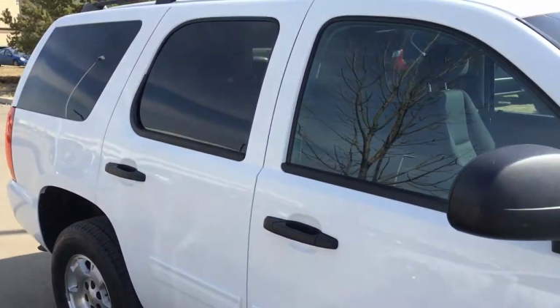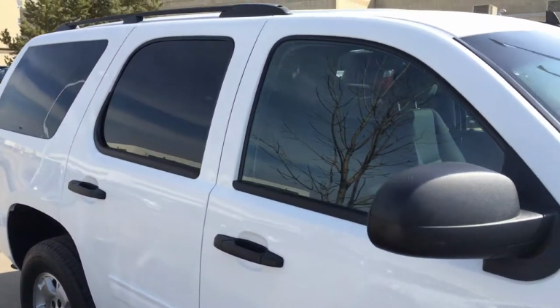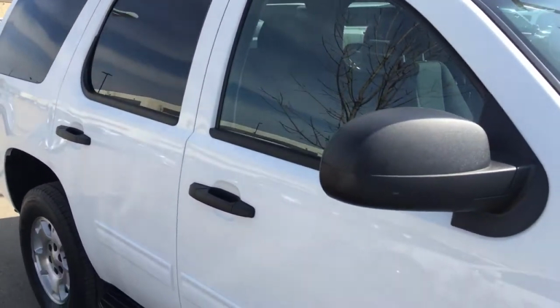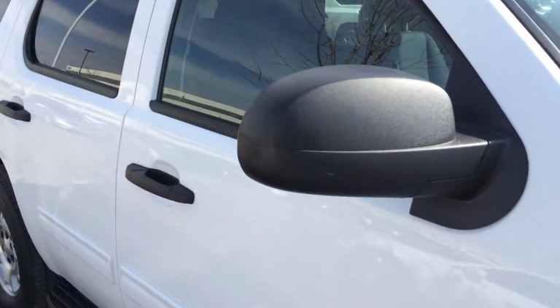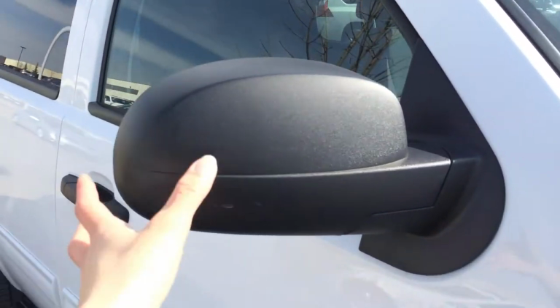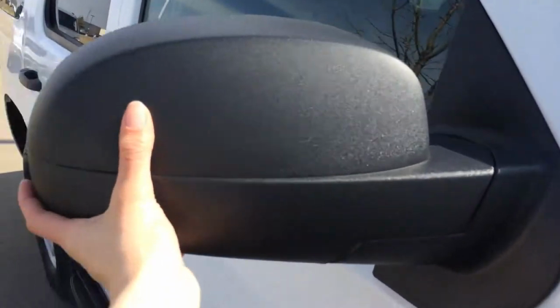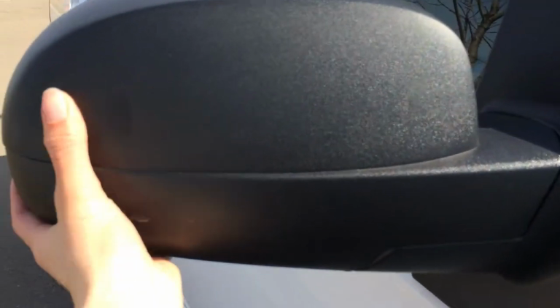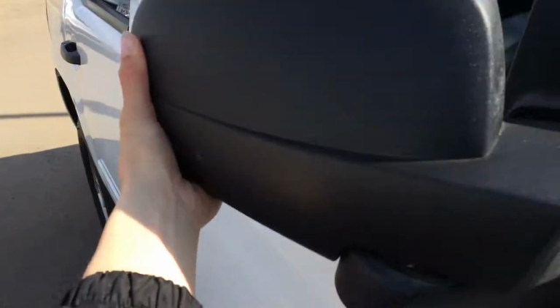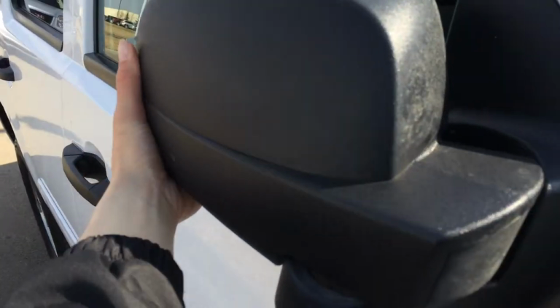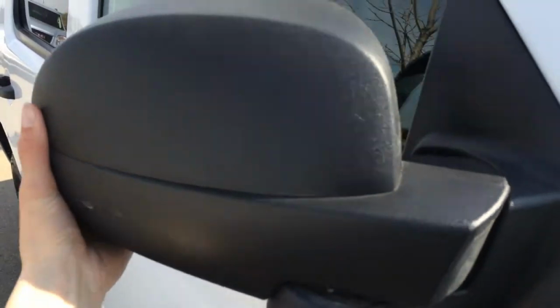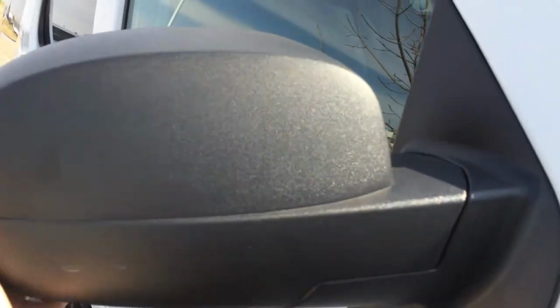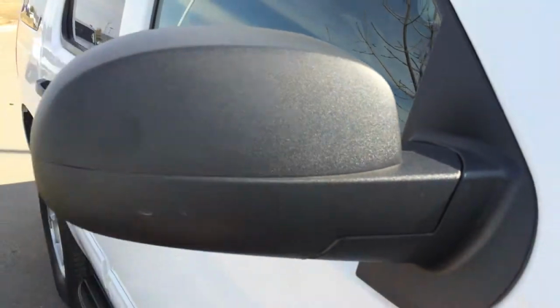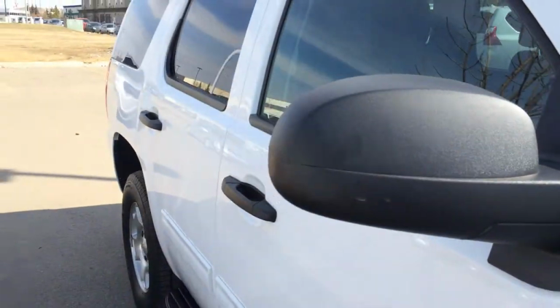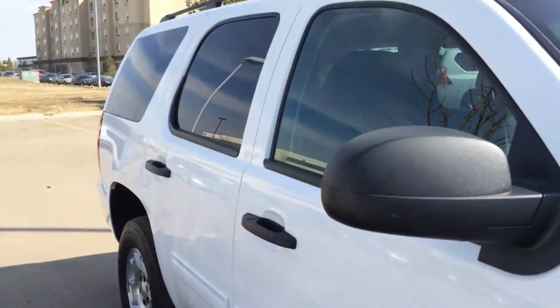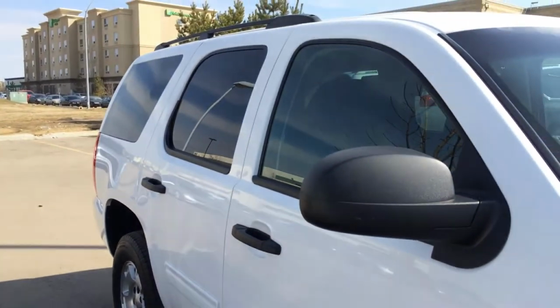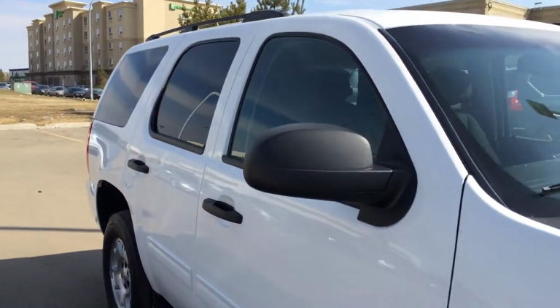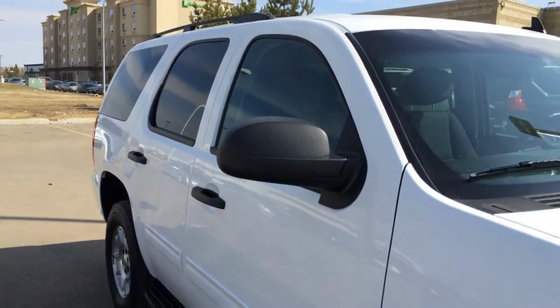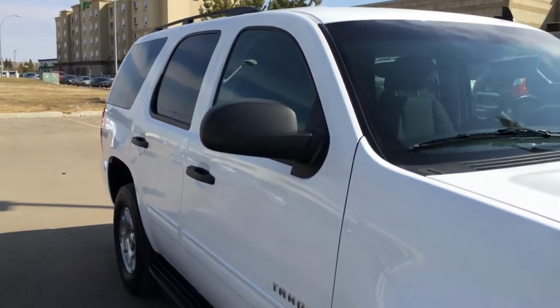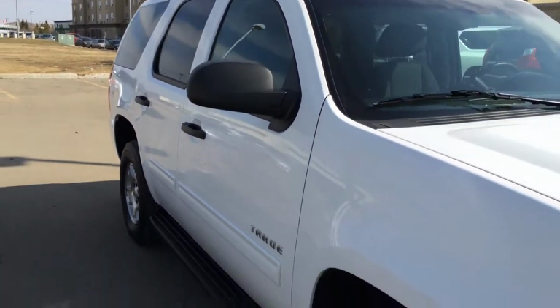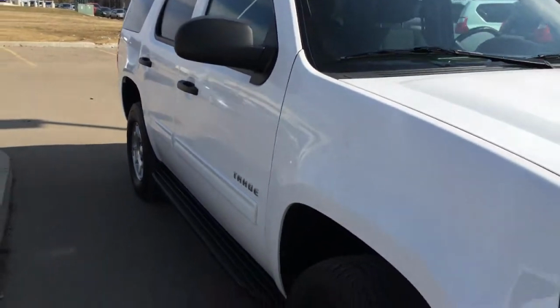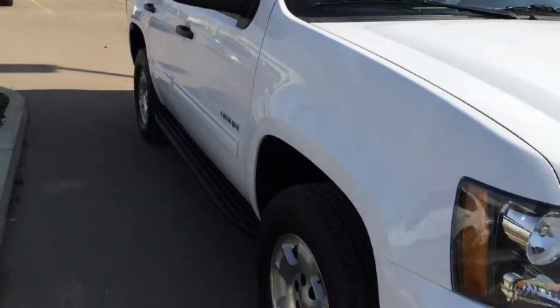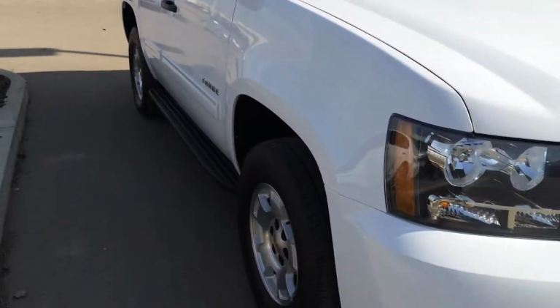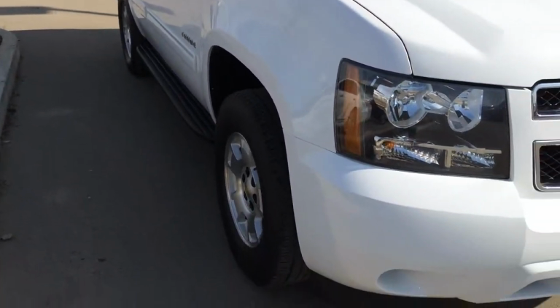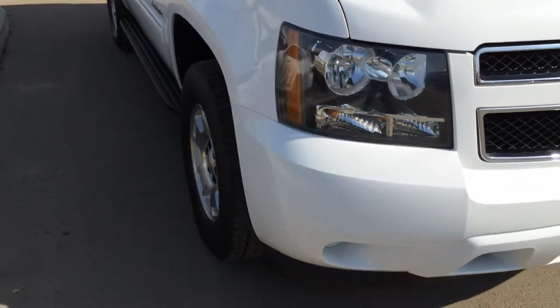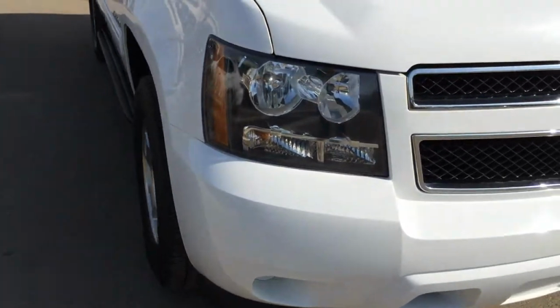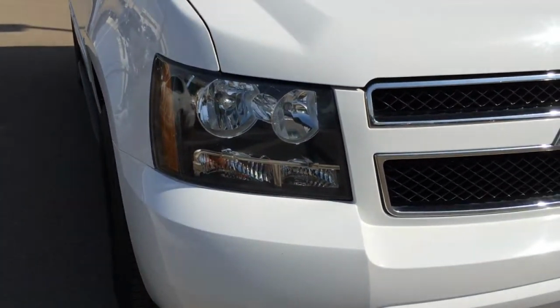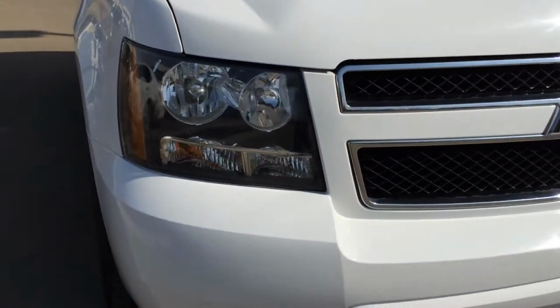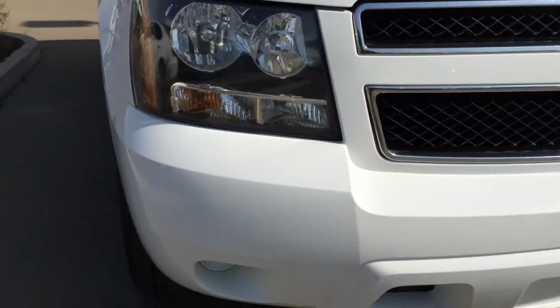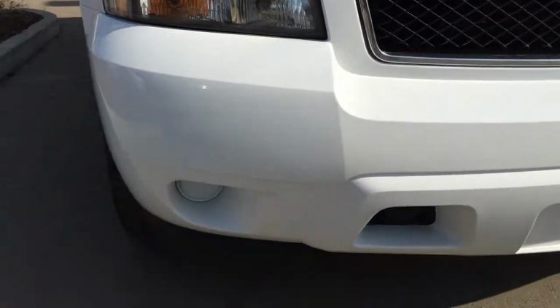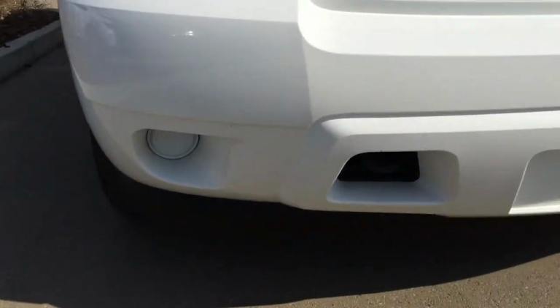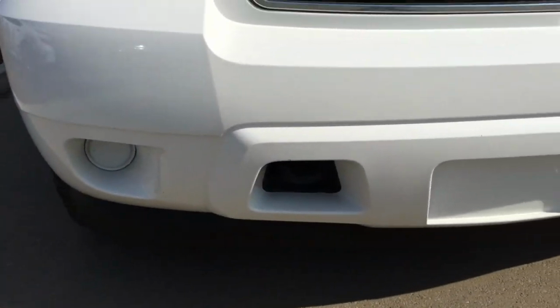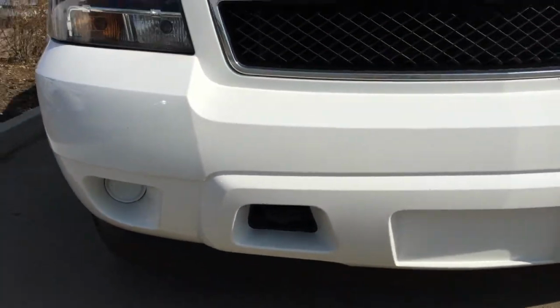You can fold your side mirror shut. And to the front you have your daytime running lights and front tow hooks.